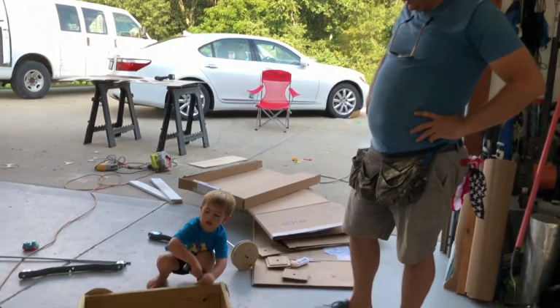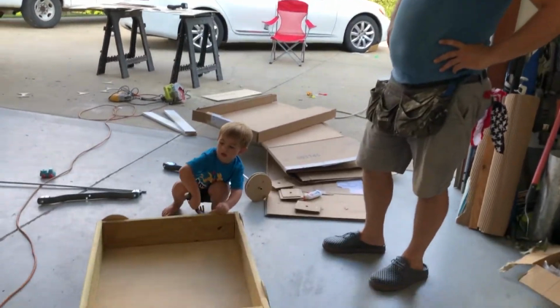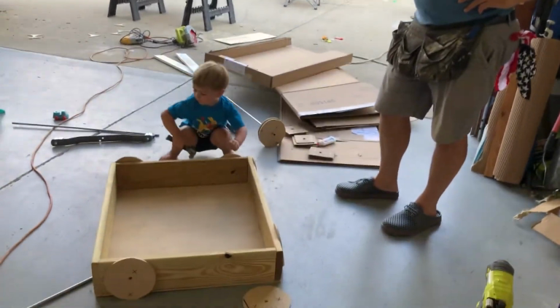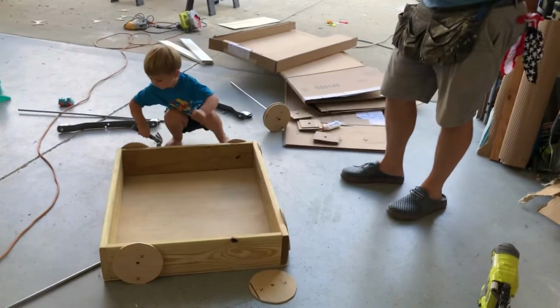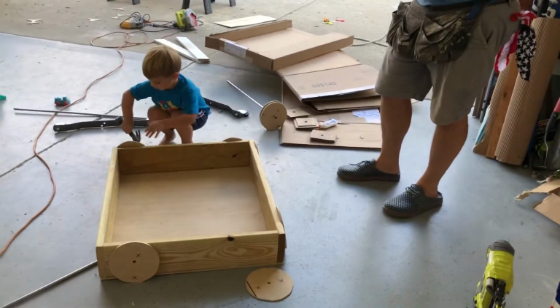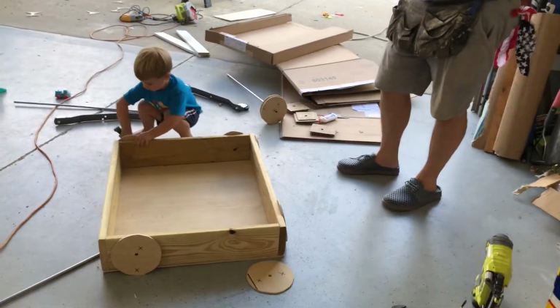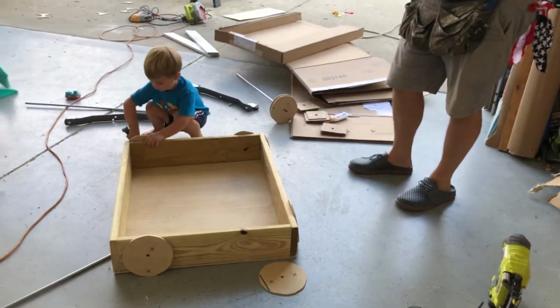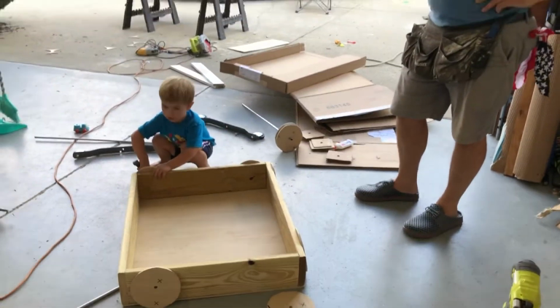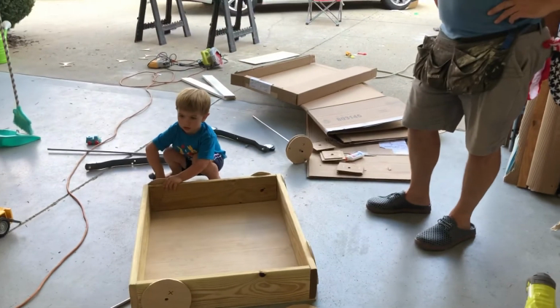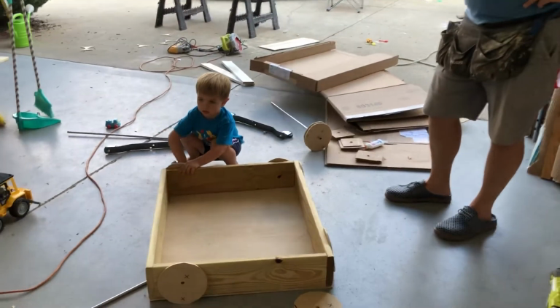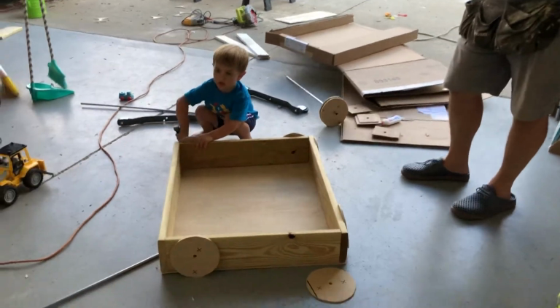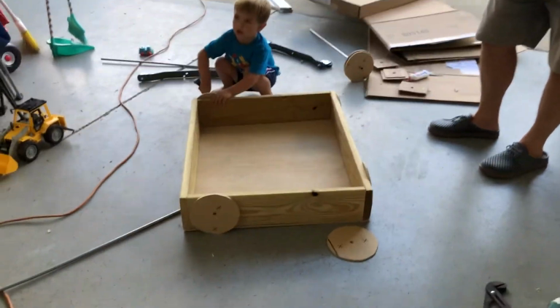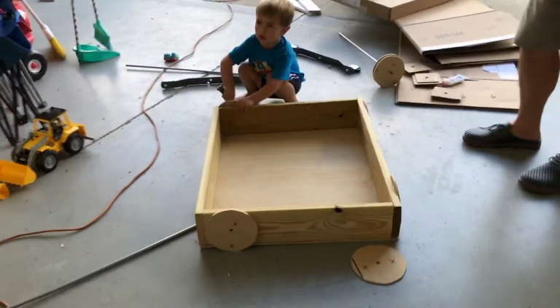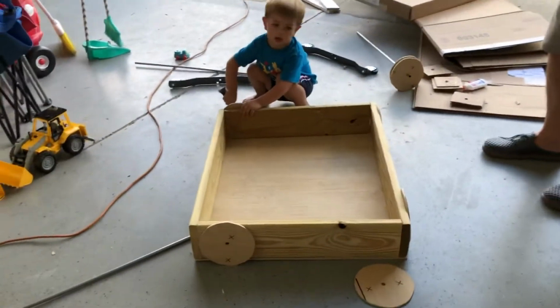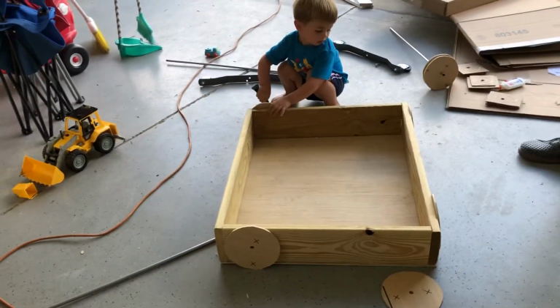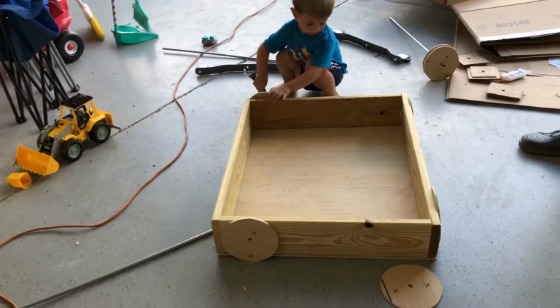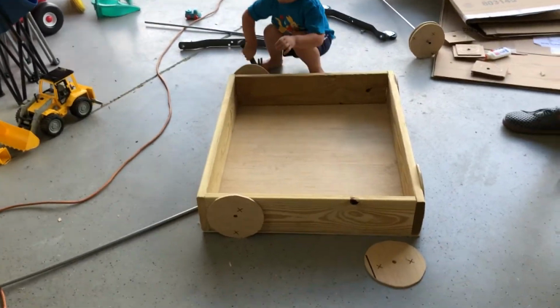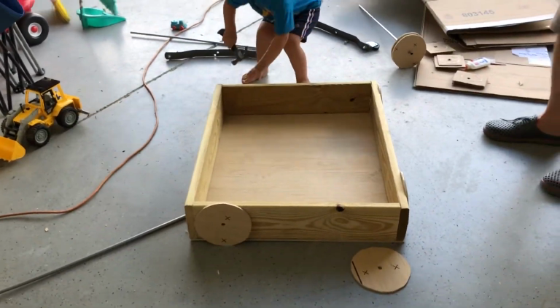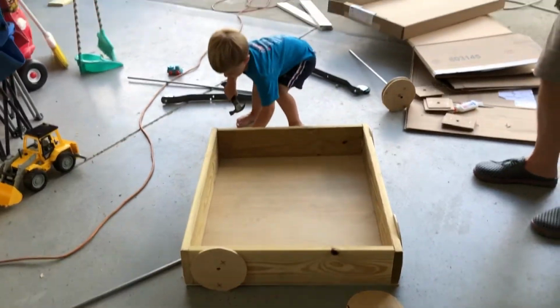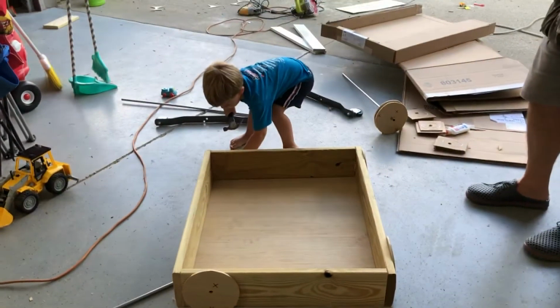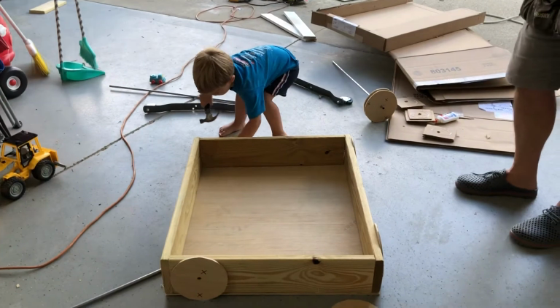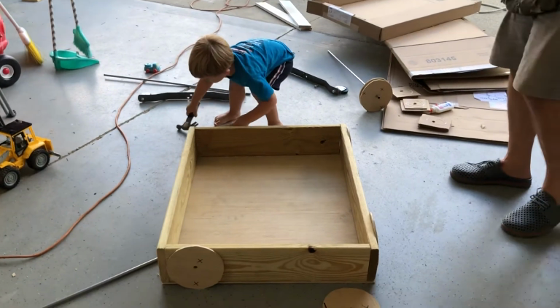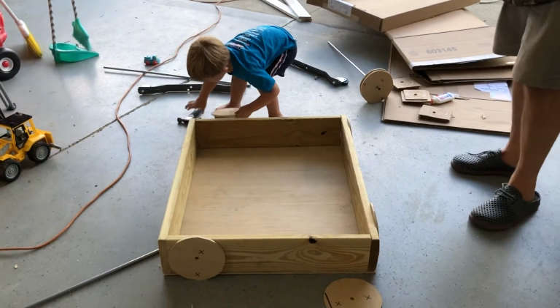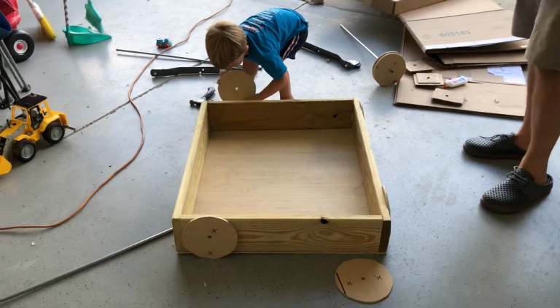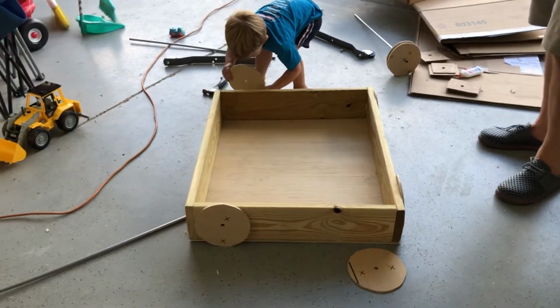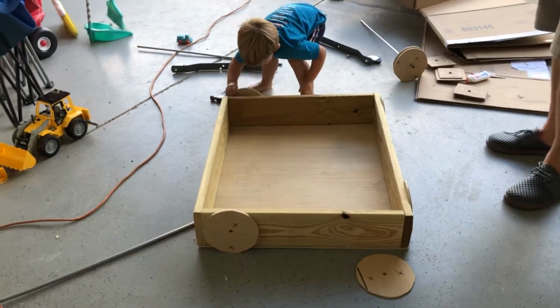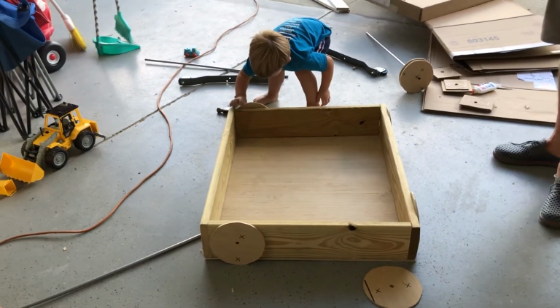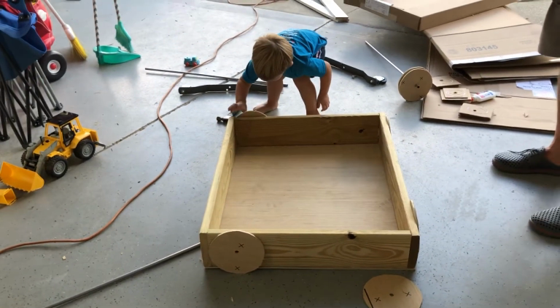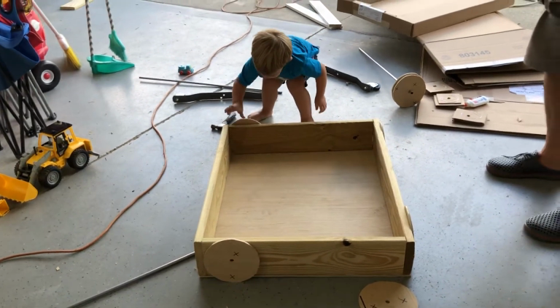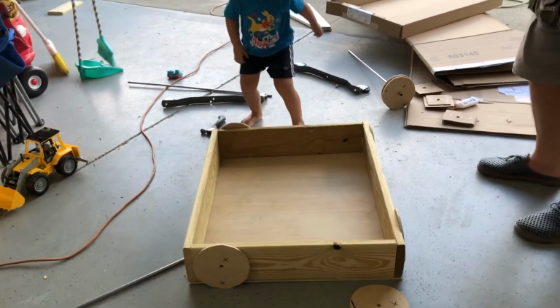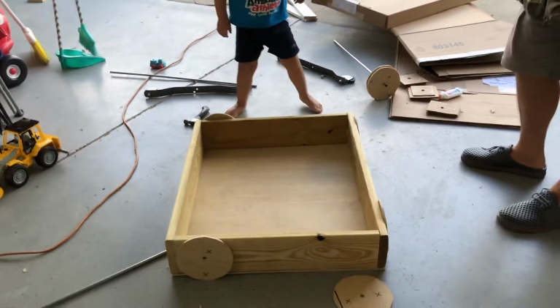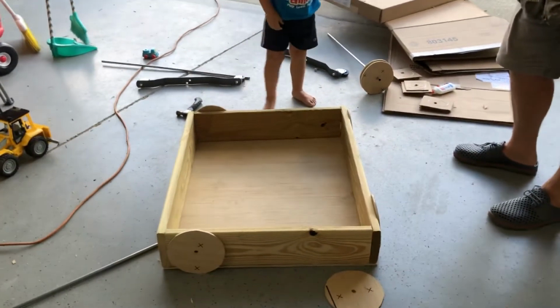Alright, we're making a trailer. How did you do it so far? All wood, and glue, and screws. We're going to make some little cheap wheels and axles, and he's going to be ready to roll.